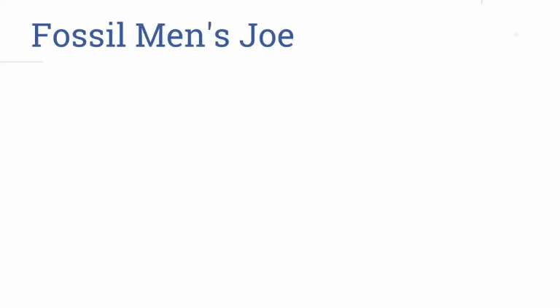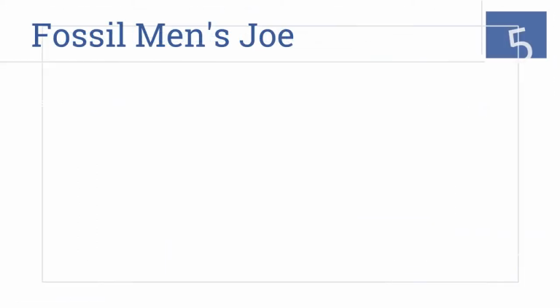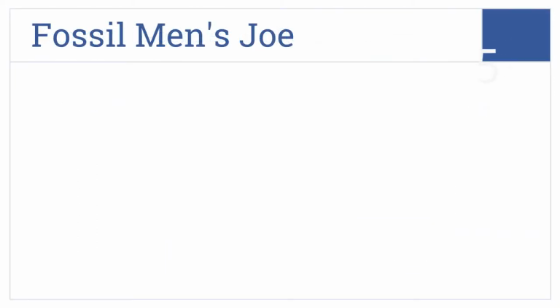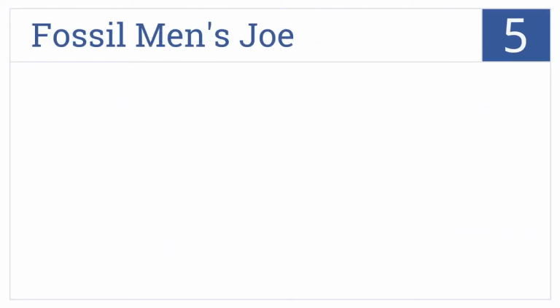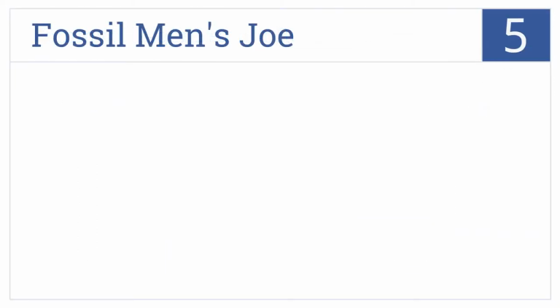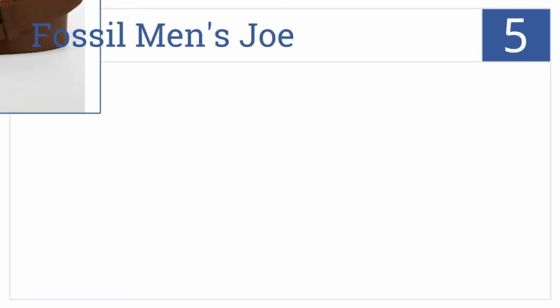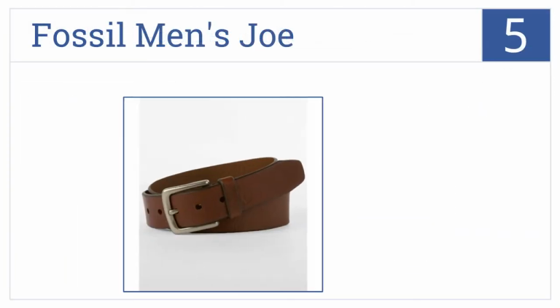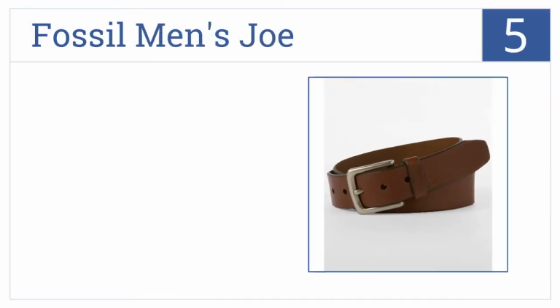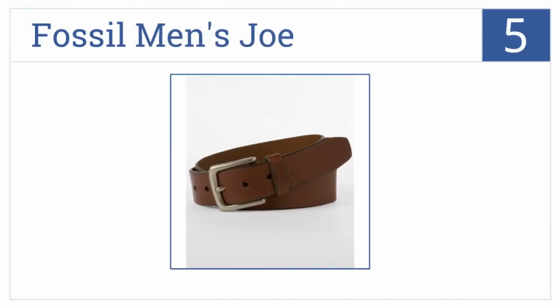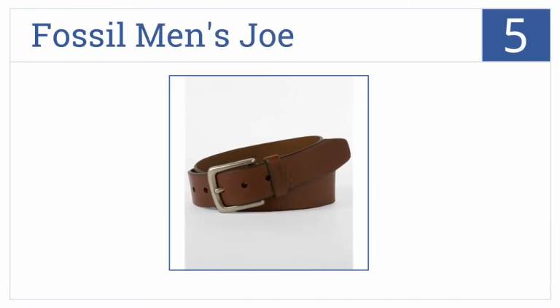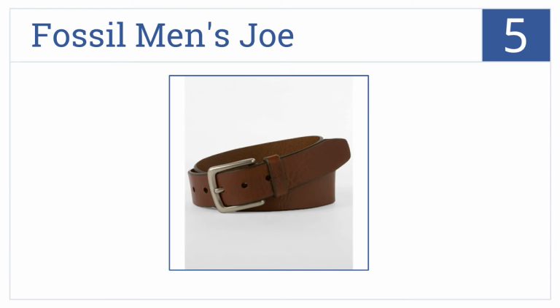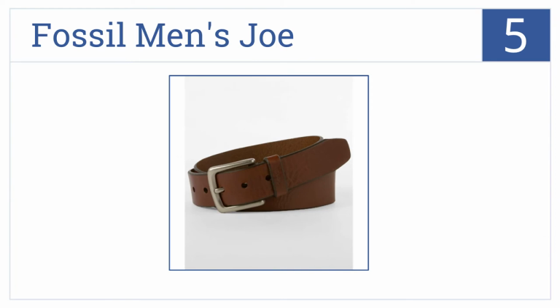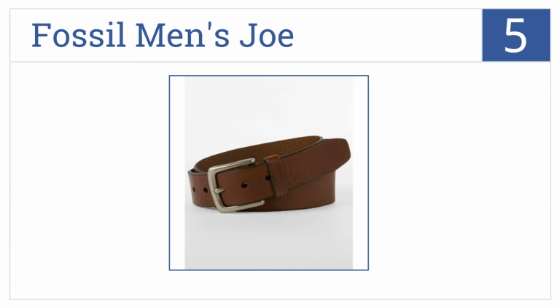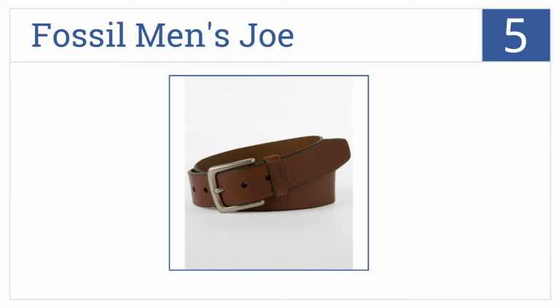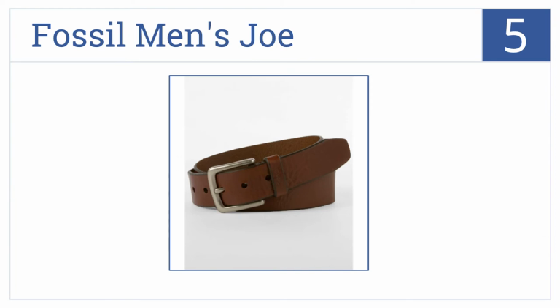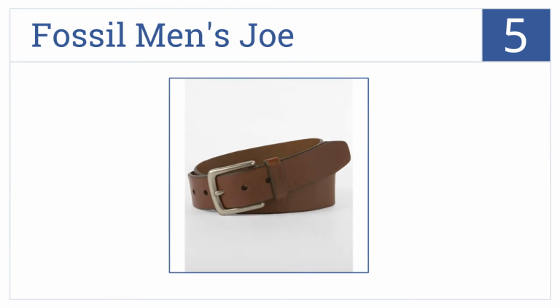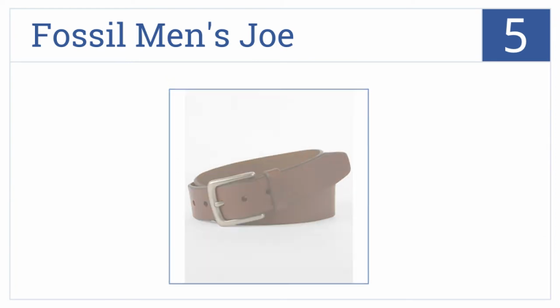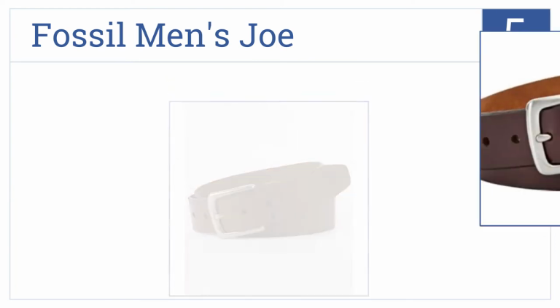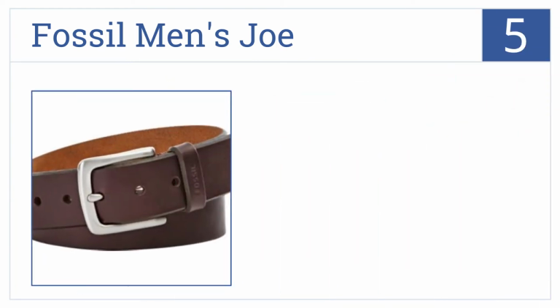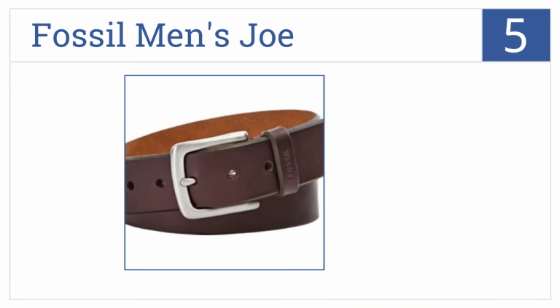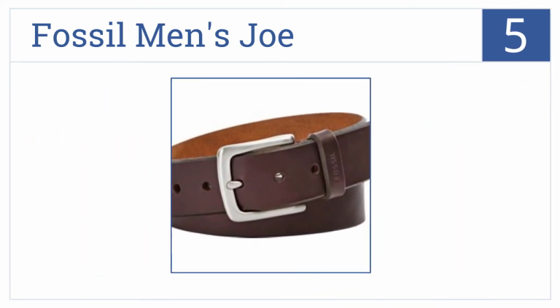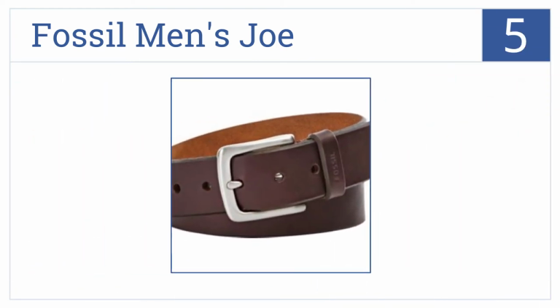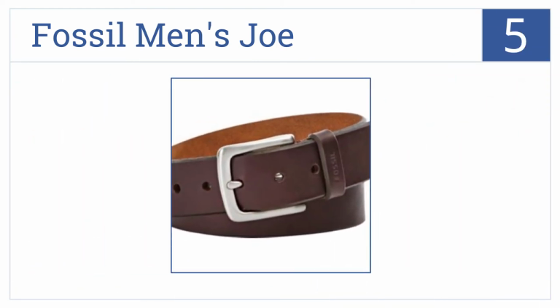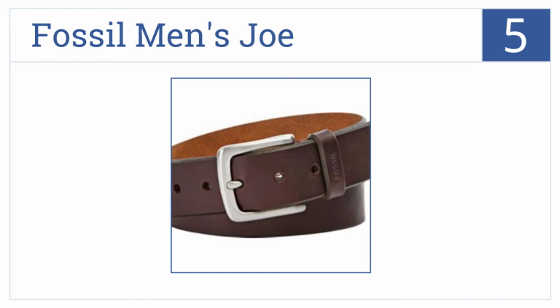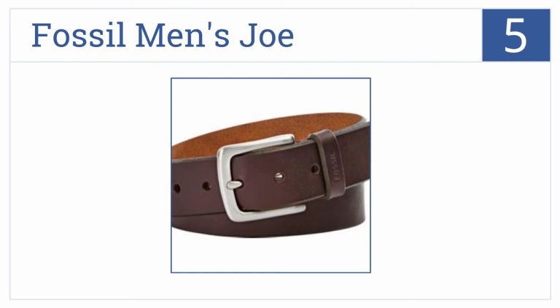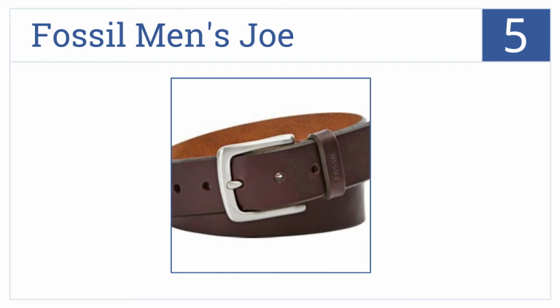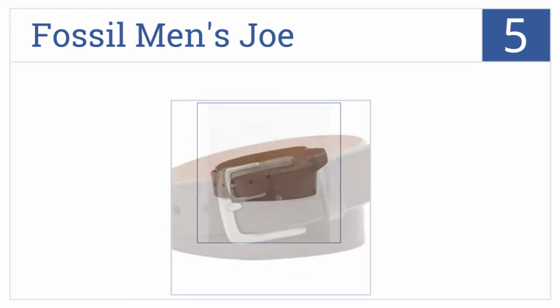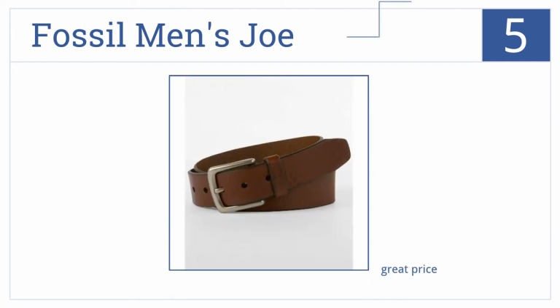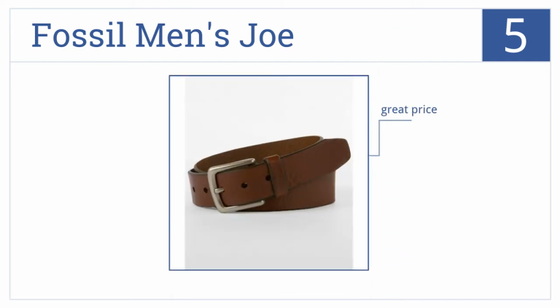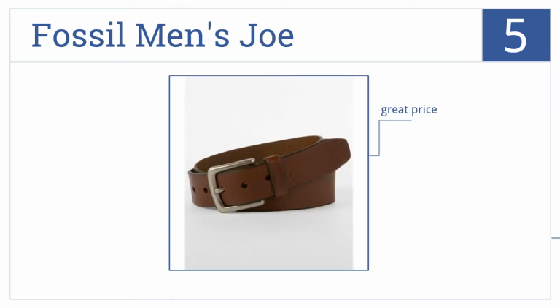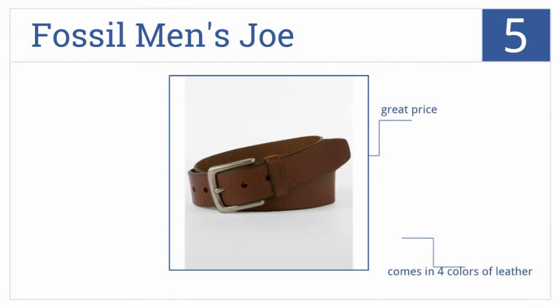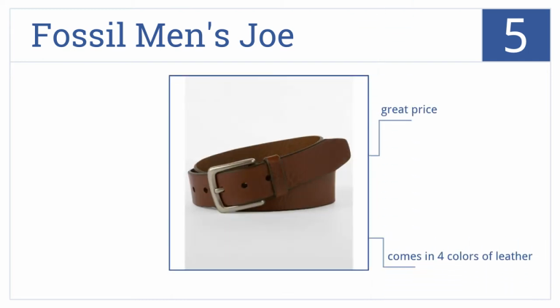At number 5, it's the Fossil Men's Joe. This is the casual belt every man must own. It's simple and understated, yet timeless in style. It's yours for a great price, it comes in four colors of leather, and it has a large, sturdy buckle.